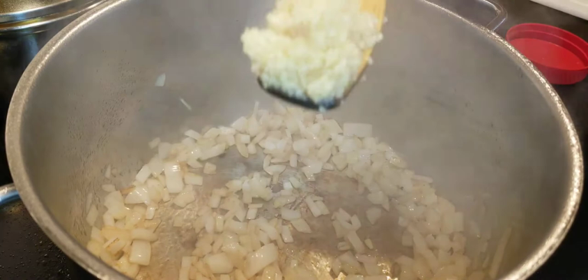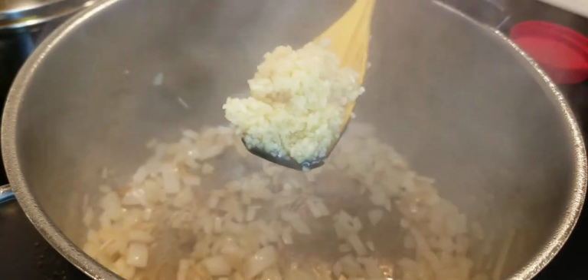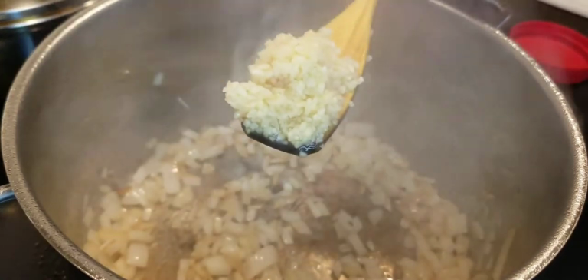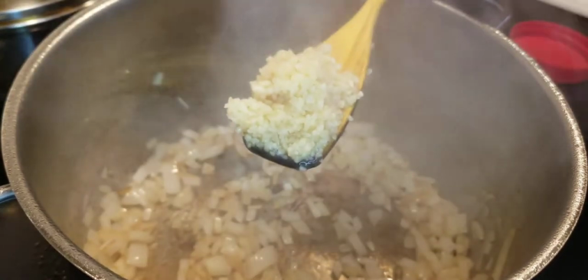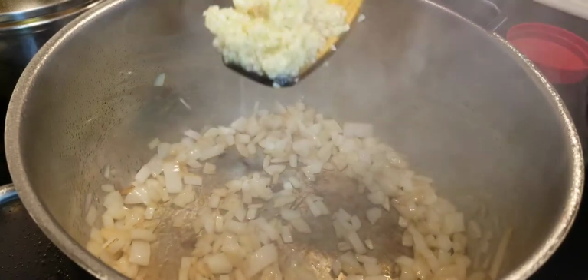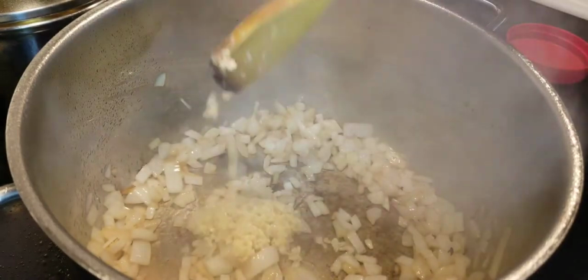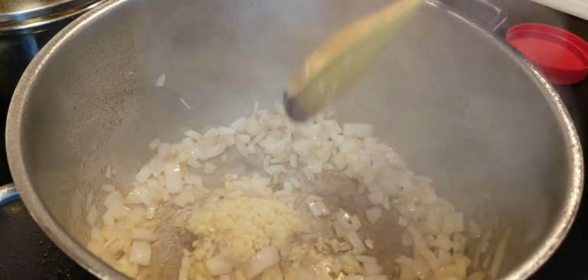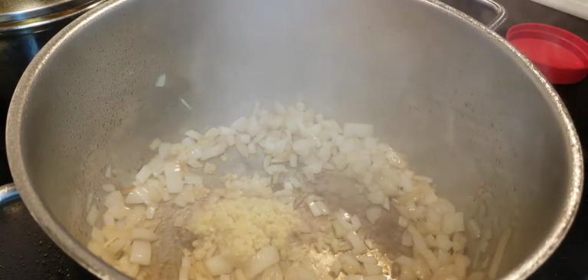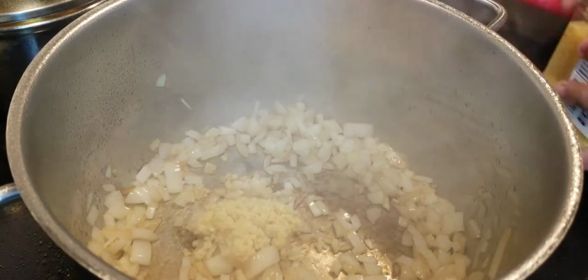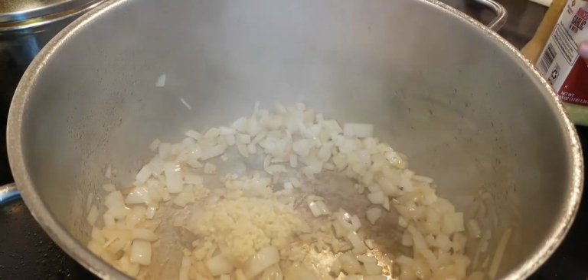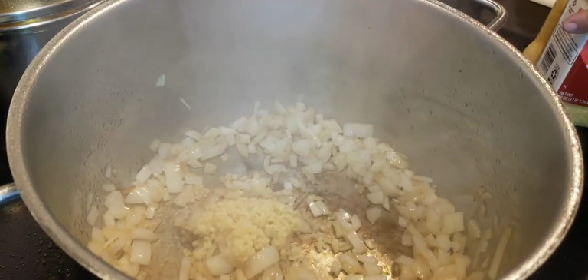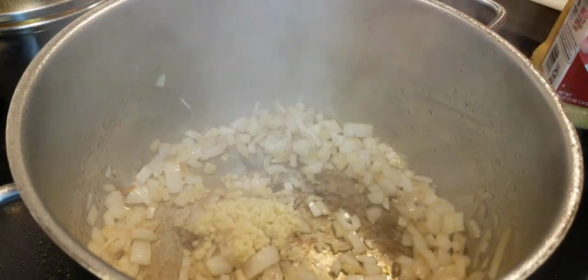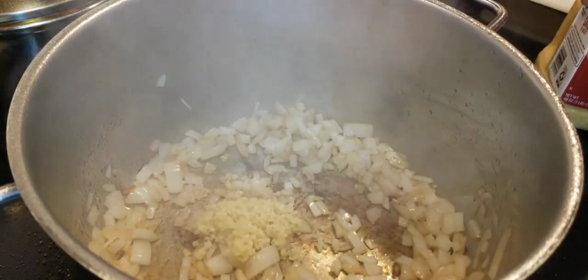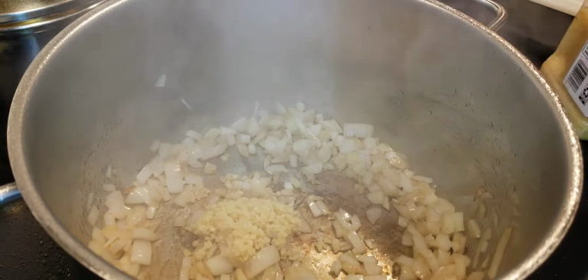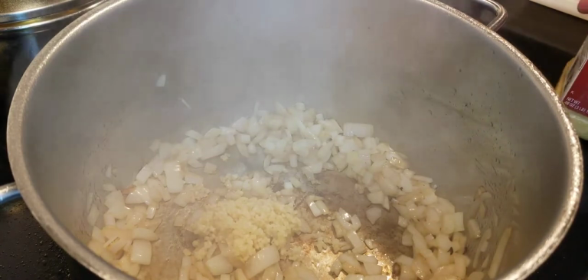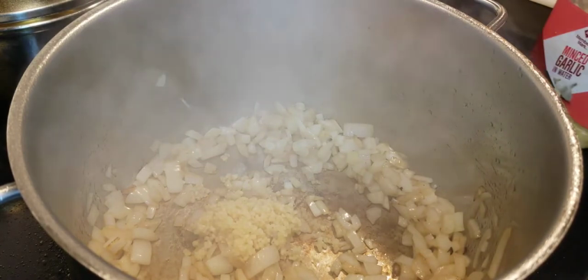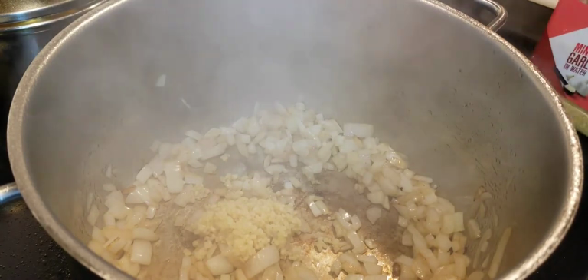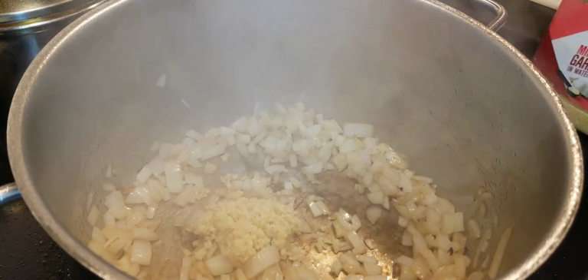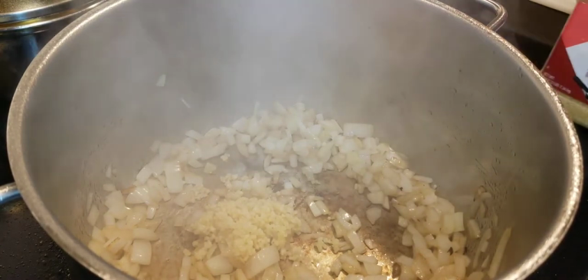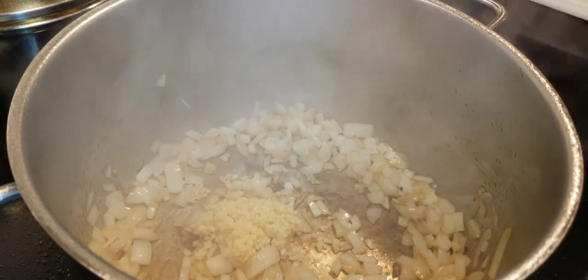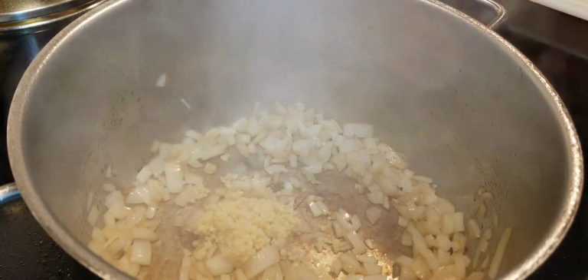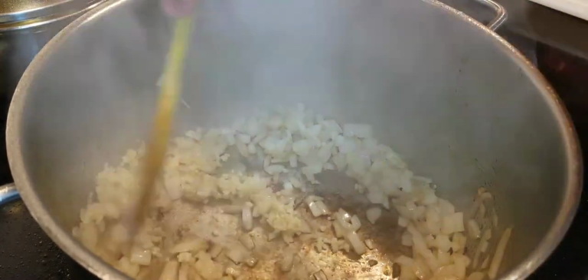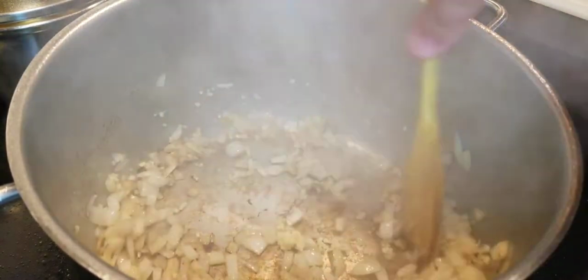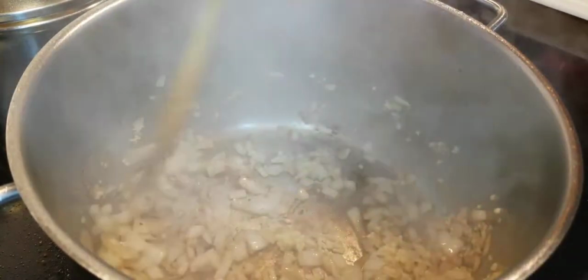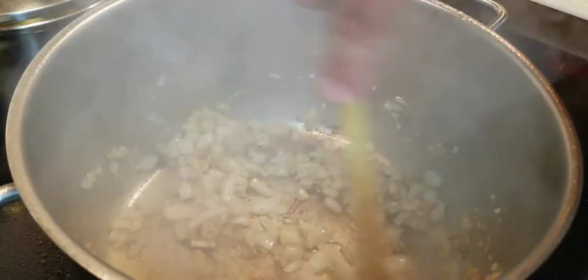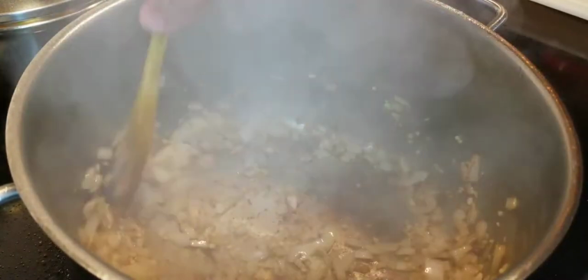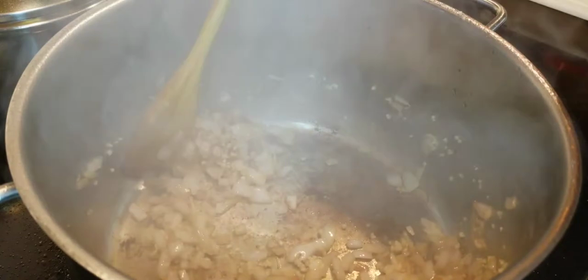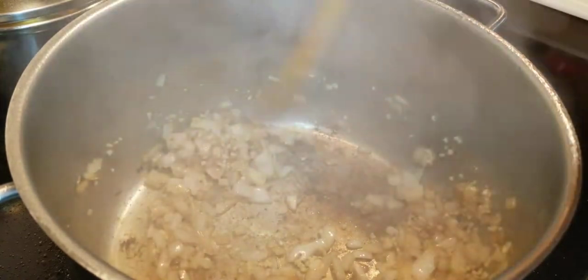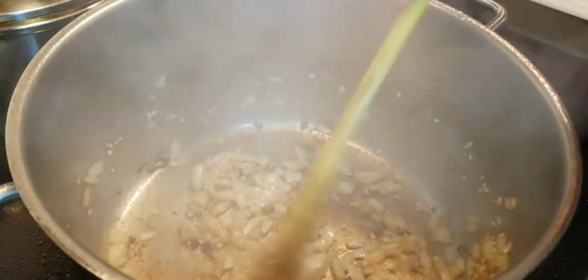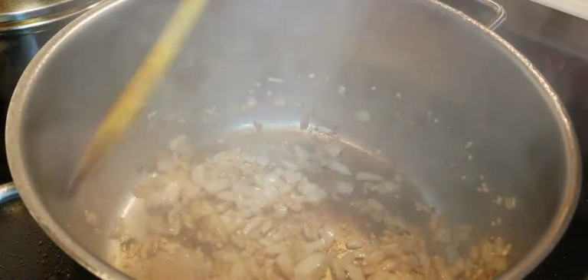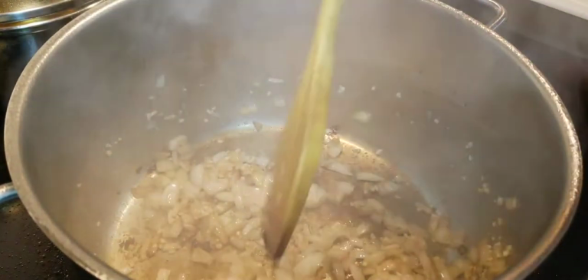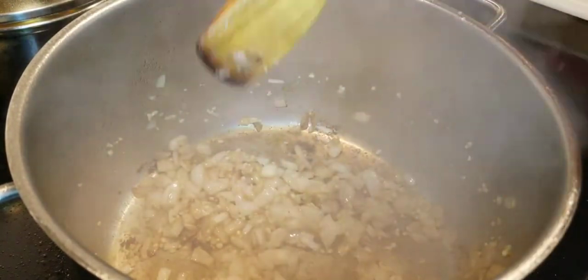Now a tablespoon of garlic. If you add a little more or a little less, it's up to your liking — I like garlic so I added a tablespoon. Stir it around and when it becomes fragrant, you can stop.